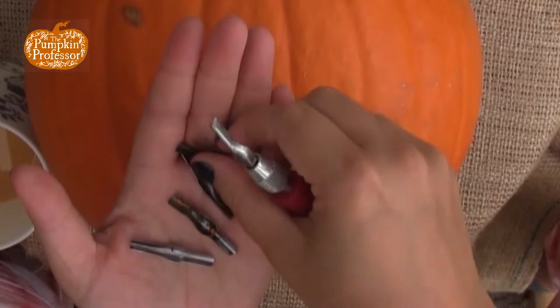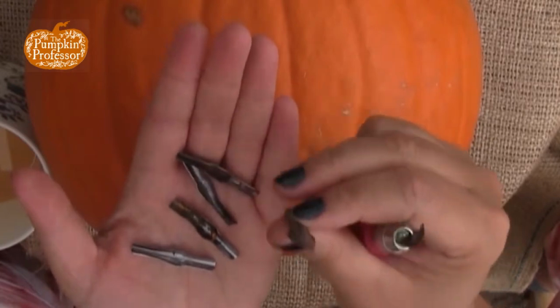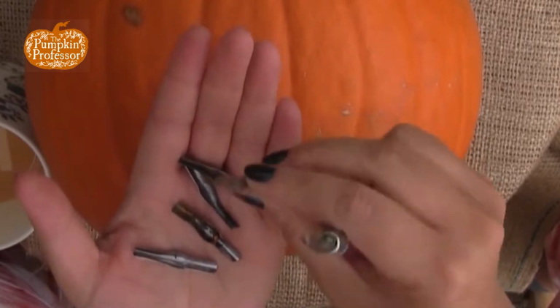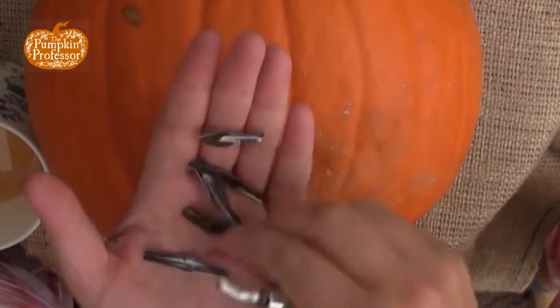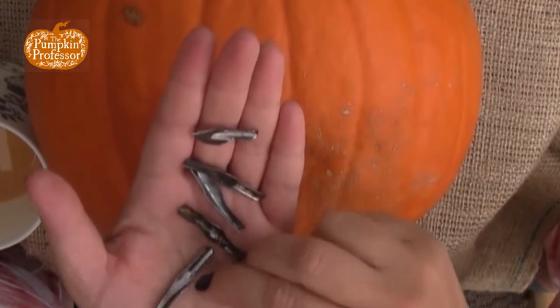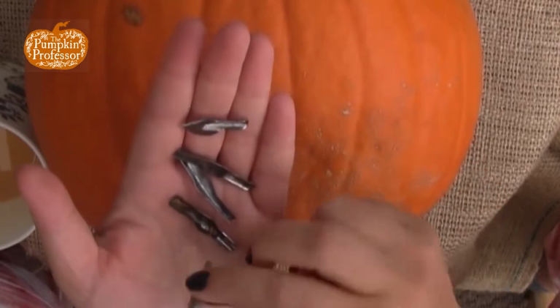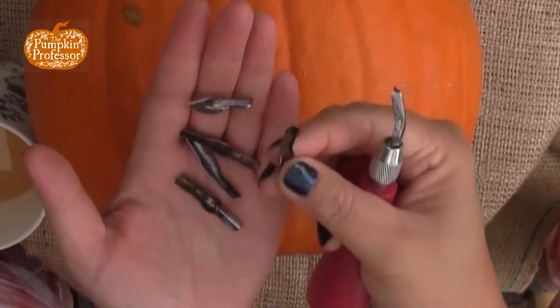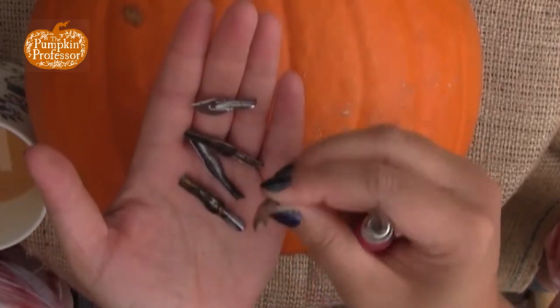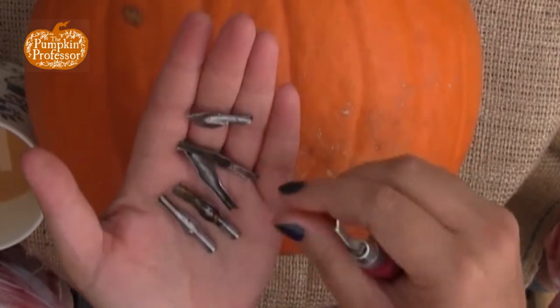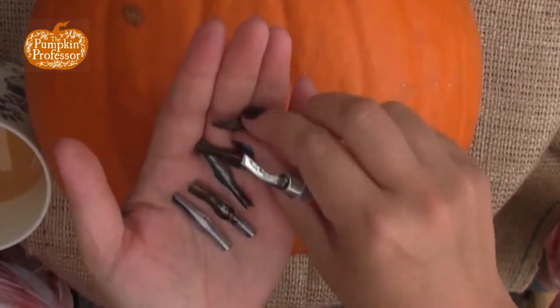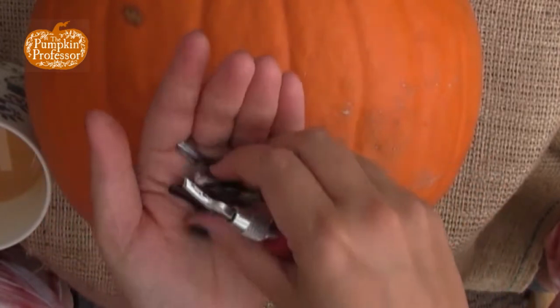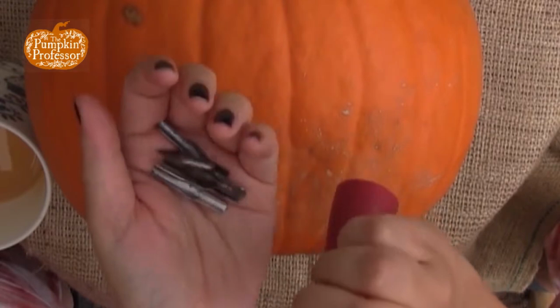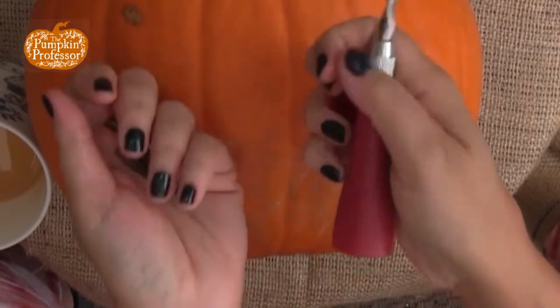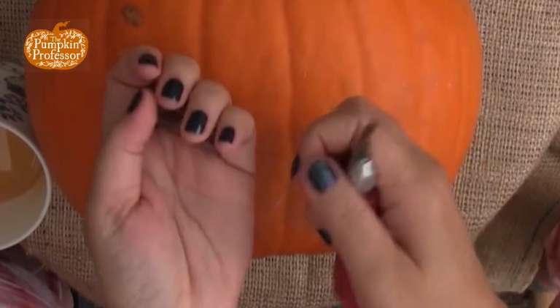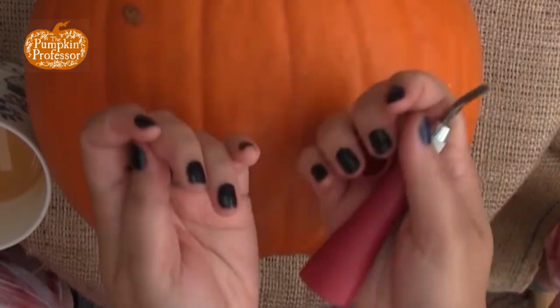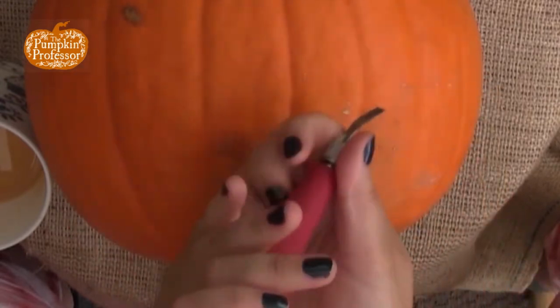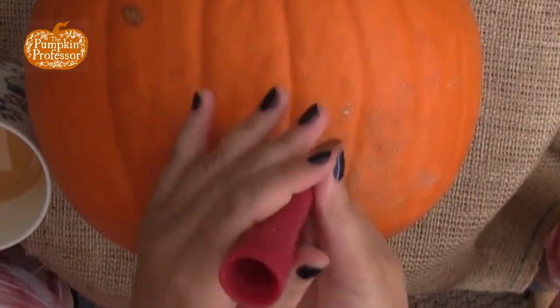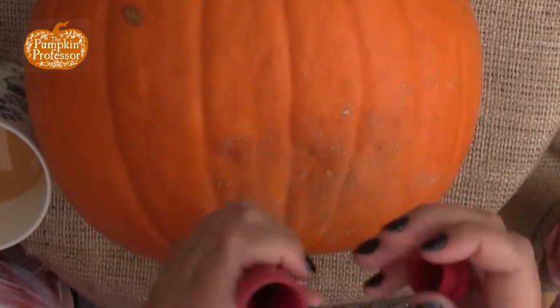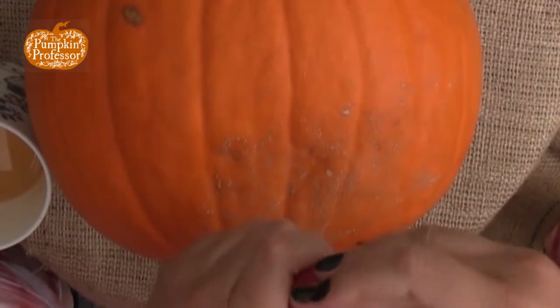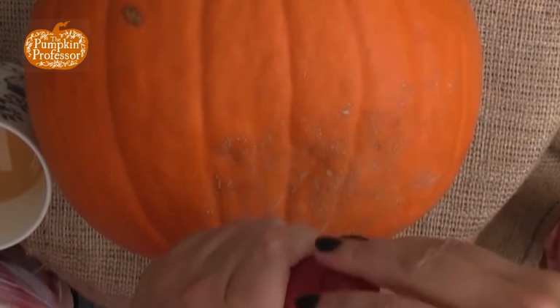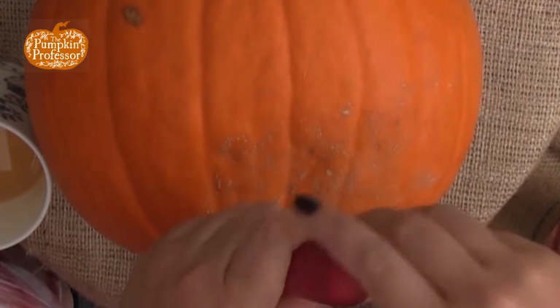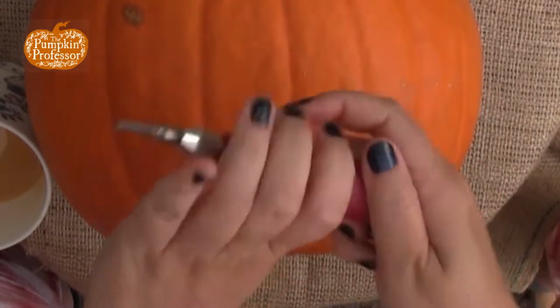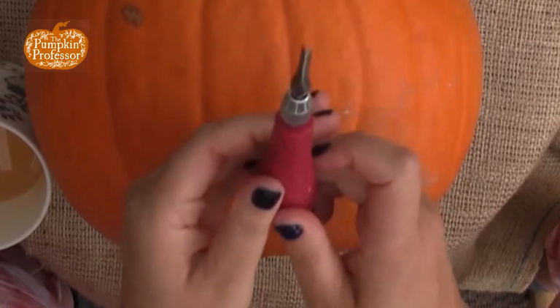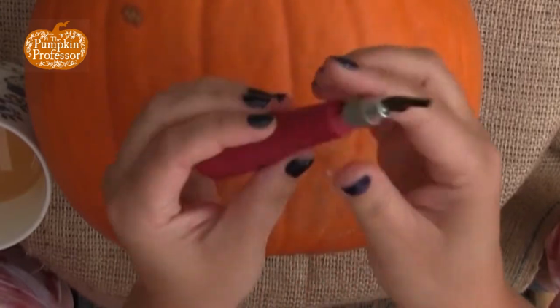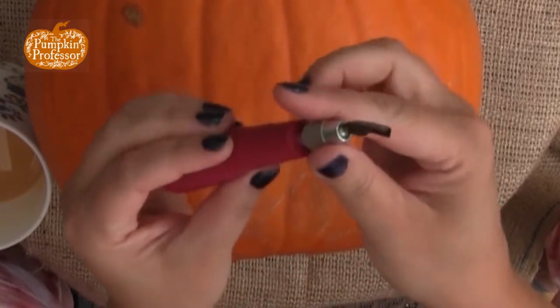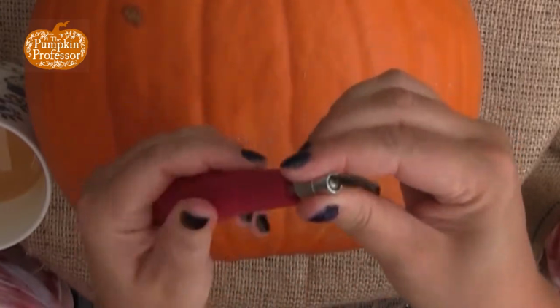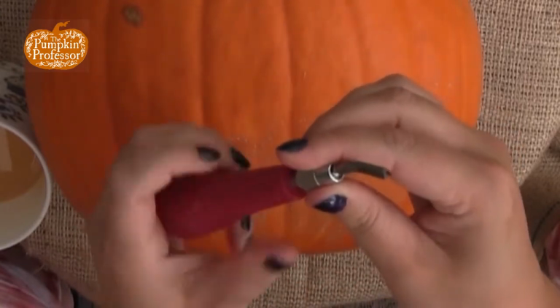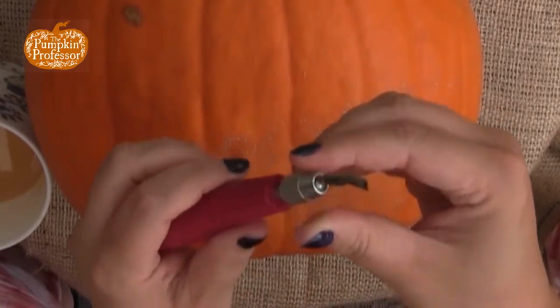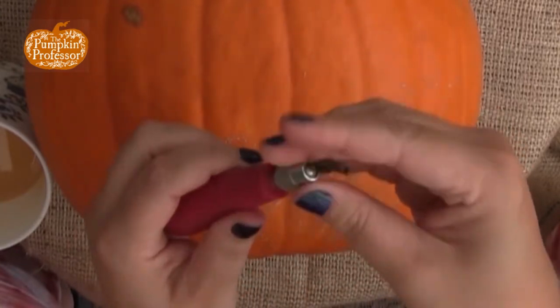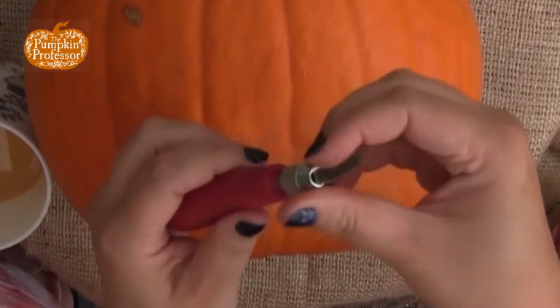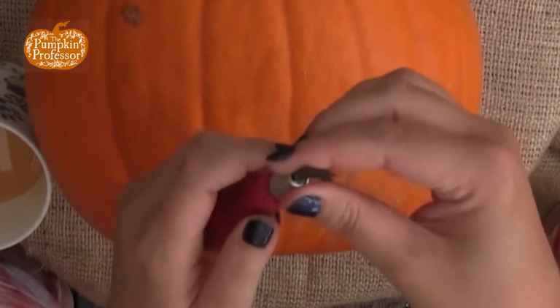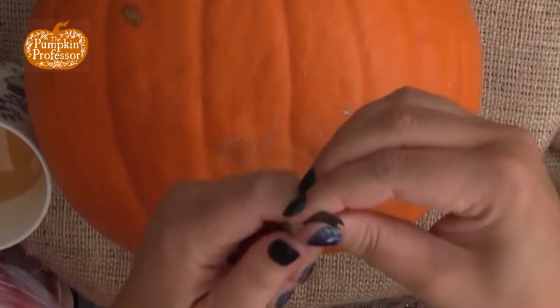Everything else — like these are really pretty, and they're probably fun for other kinds of carving — but I really don't use them. So I already have the Deep V in here.